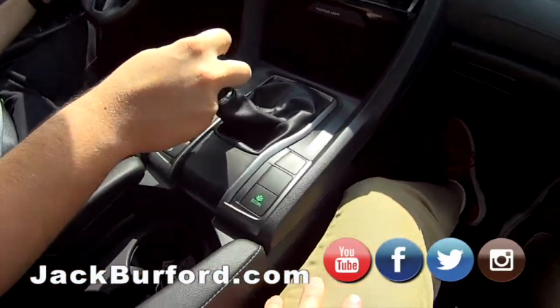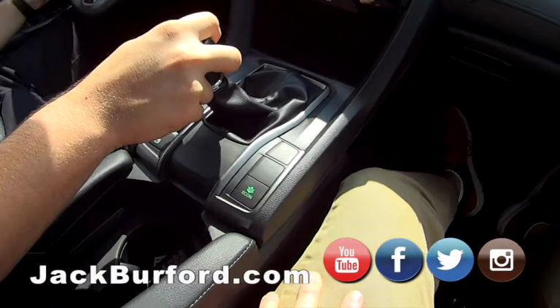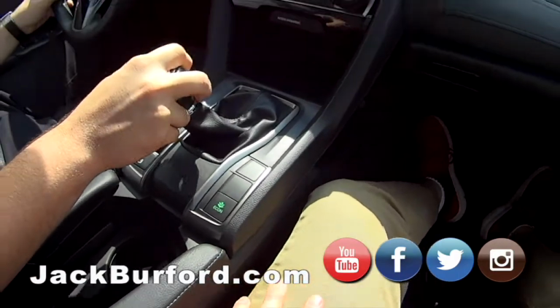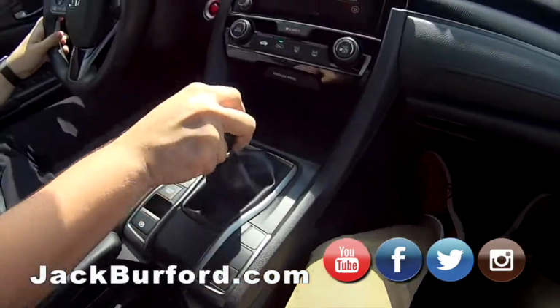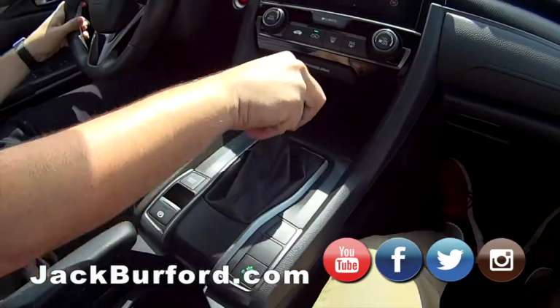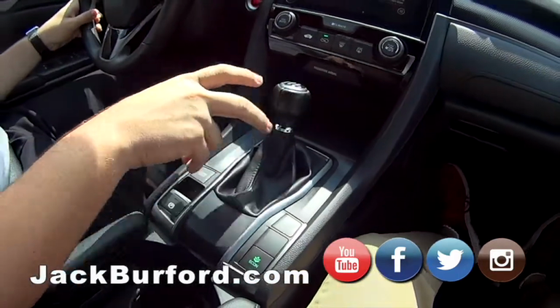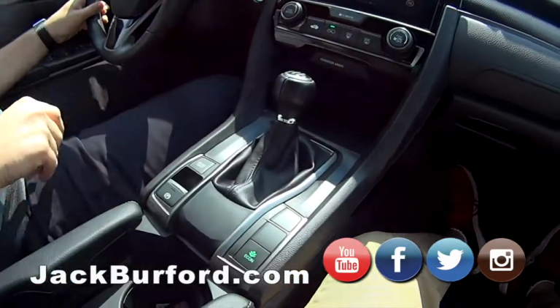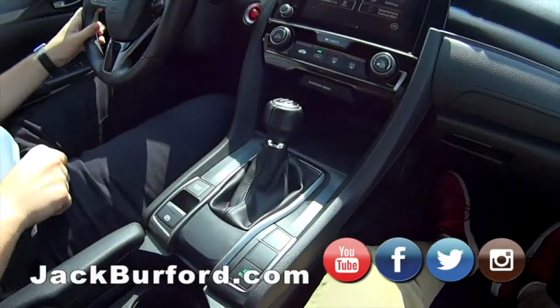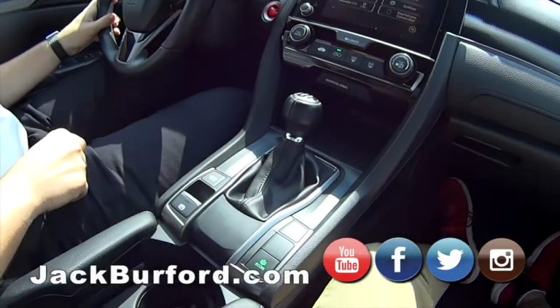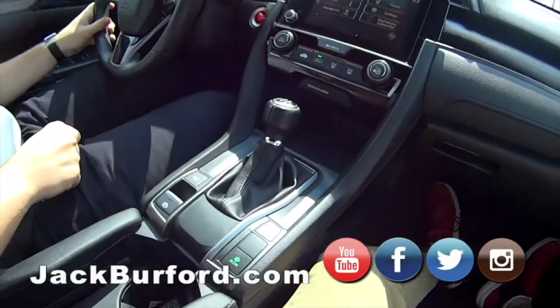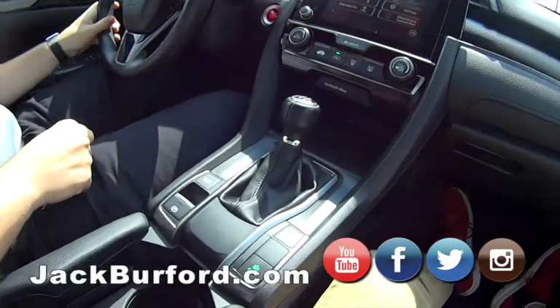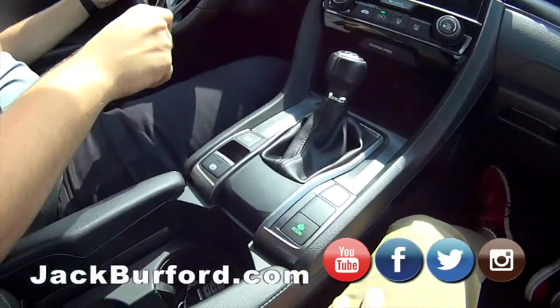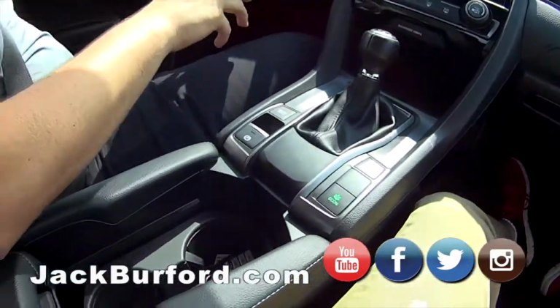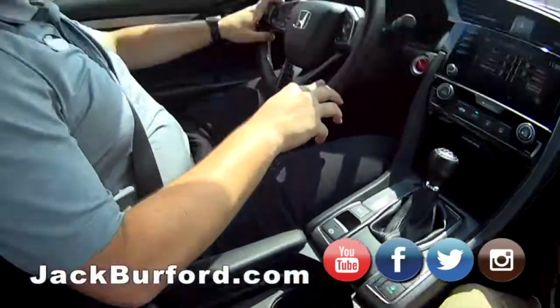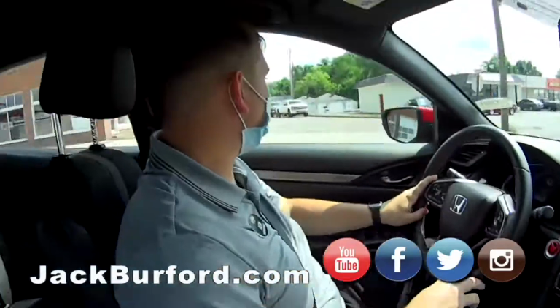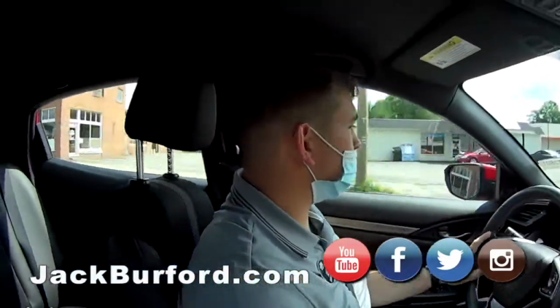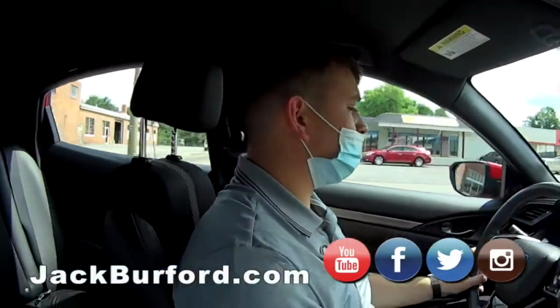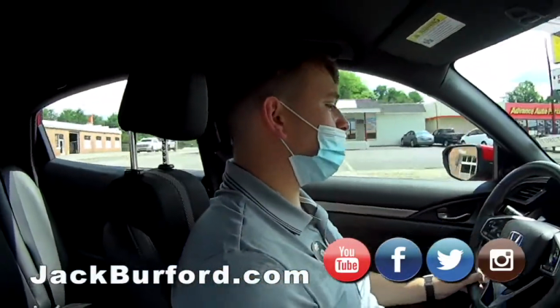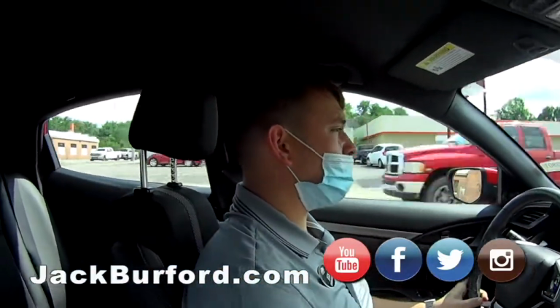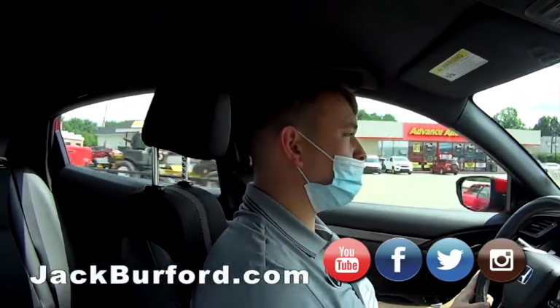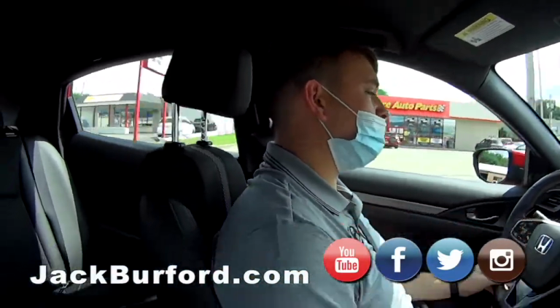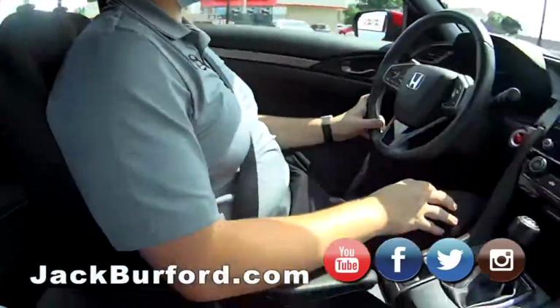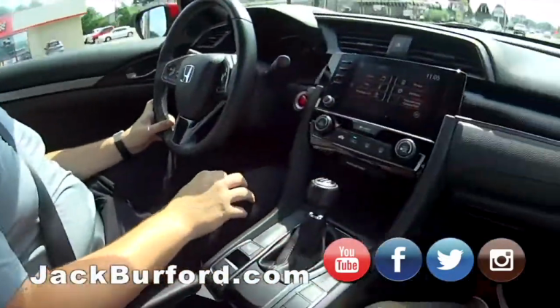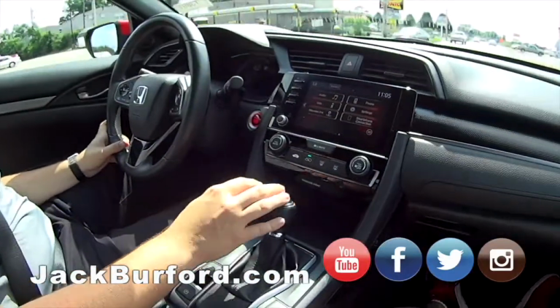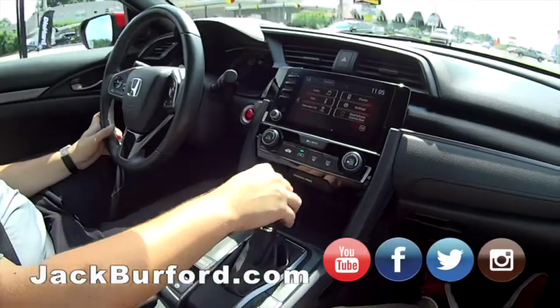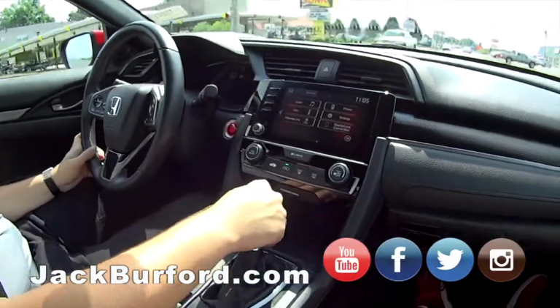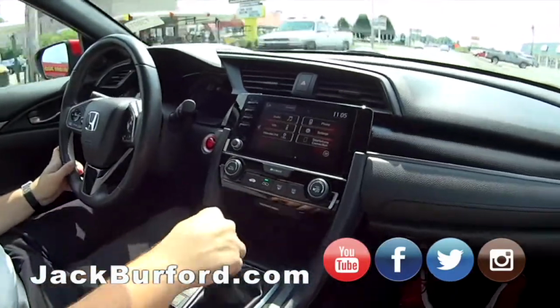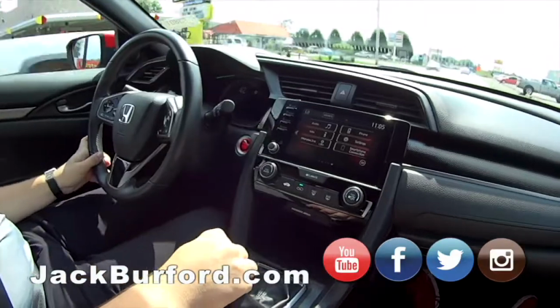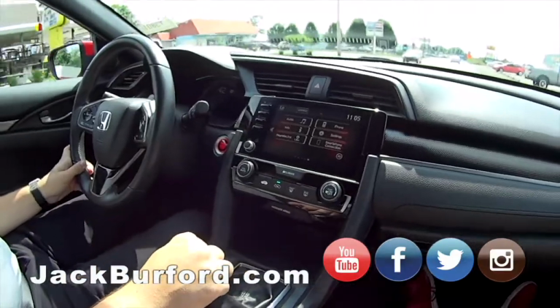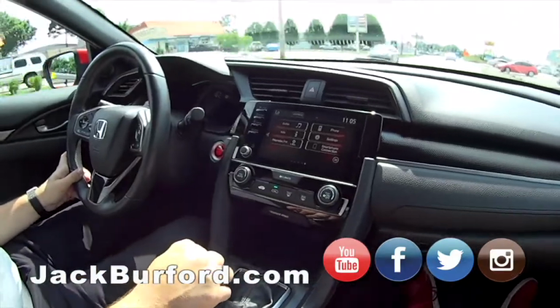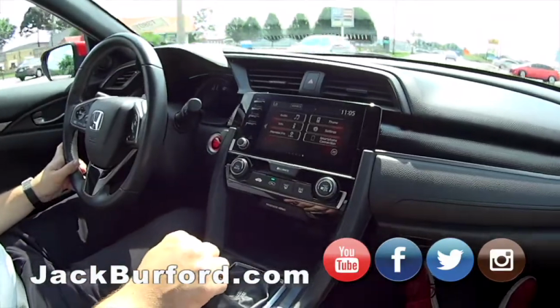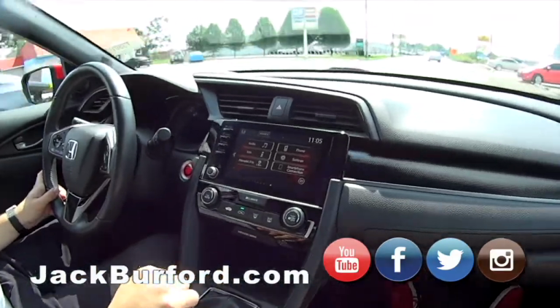So if you want a six-speed manual sports car, 2020 Honda Civic — this is it. It has 14,000 miles on it. Wow. It's pretty much a brand new car, practically brand new.